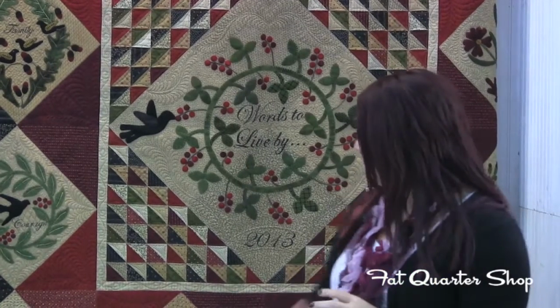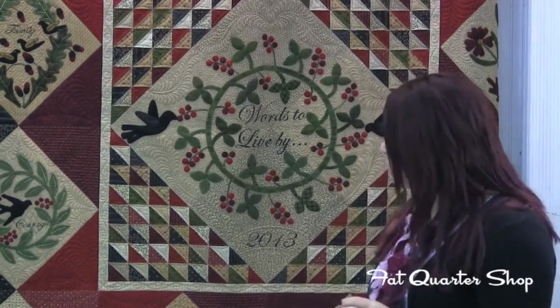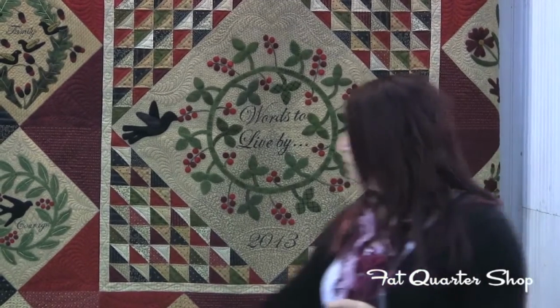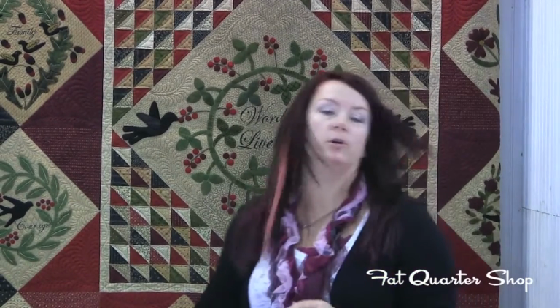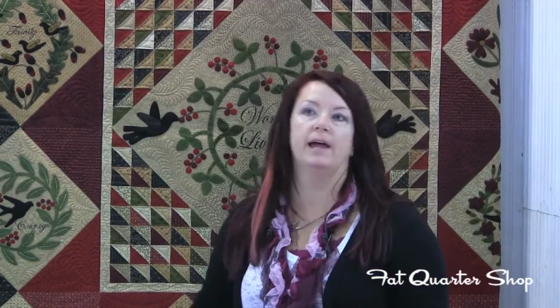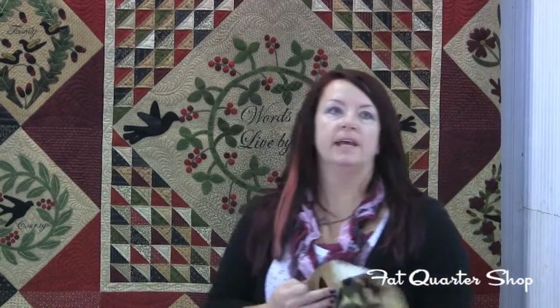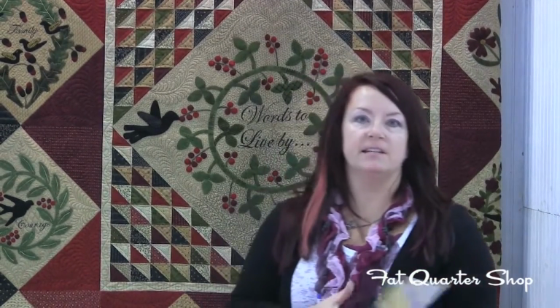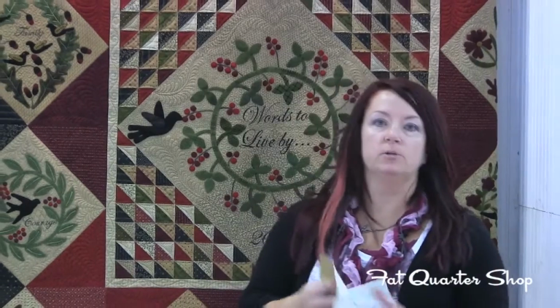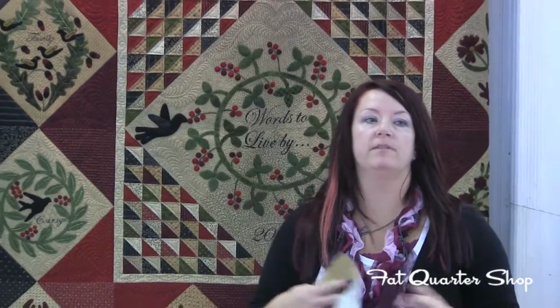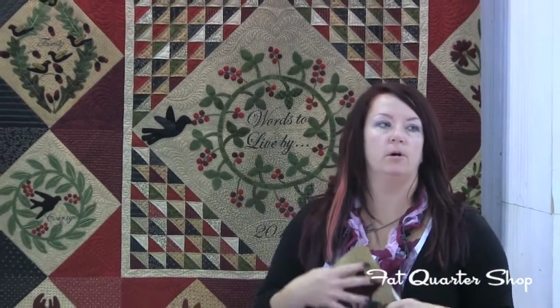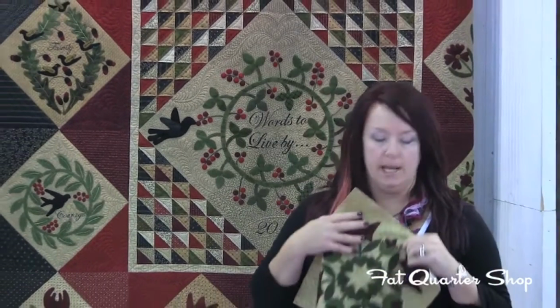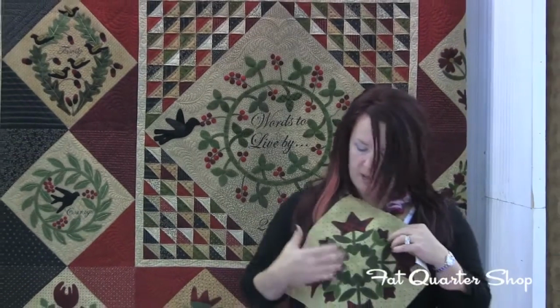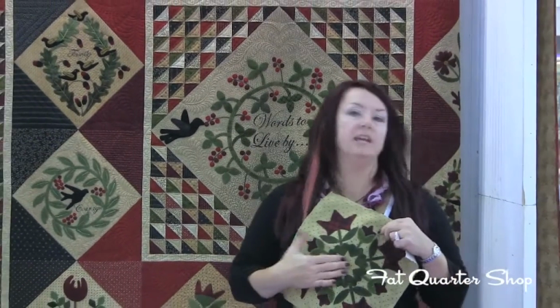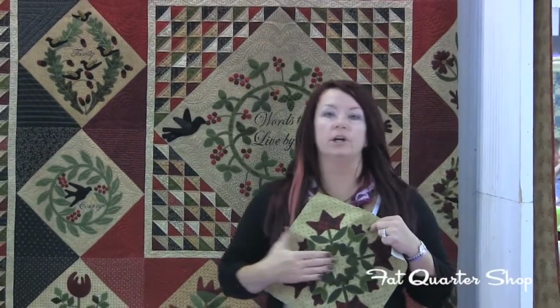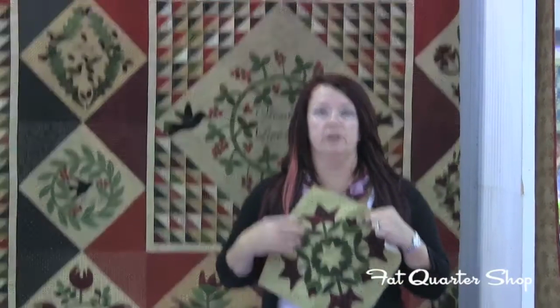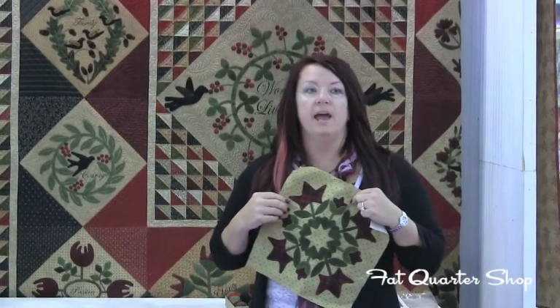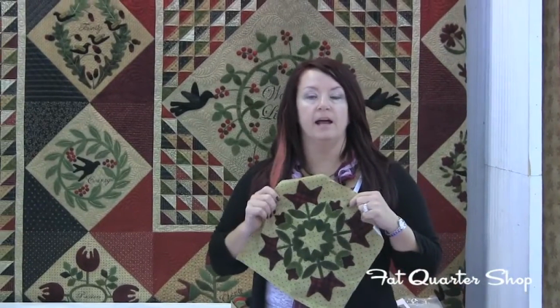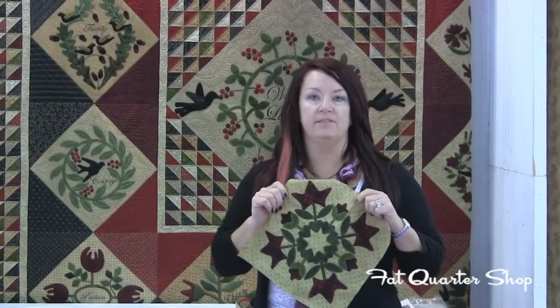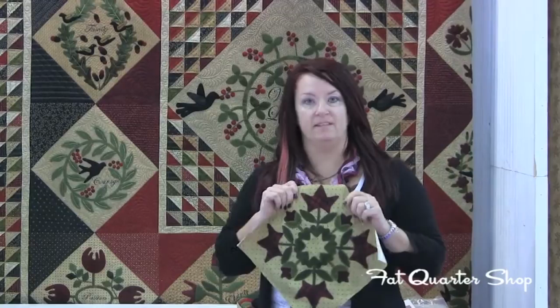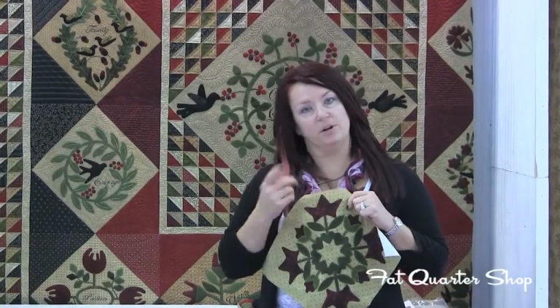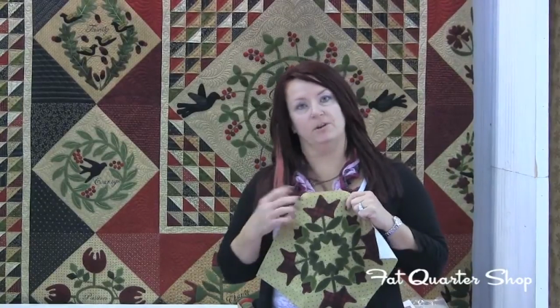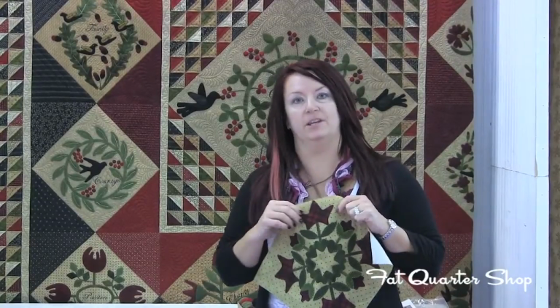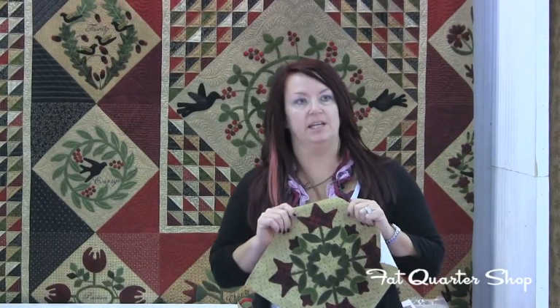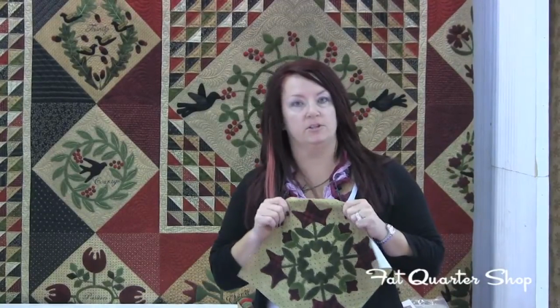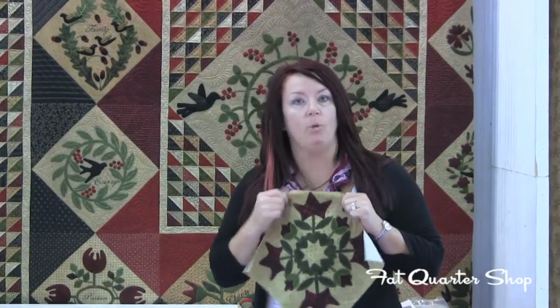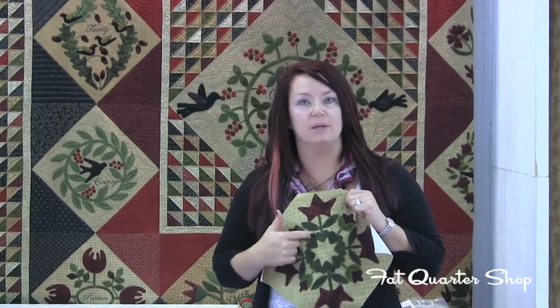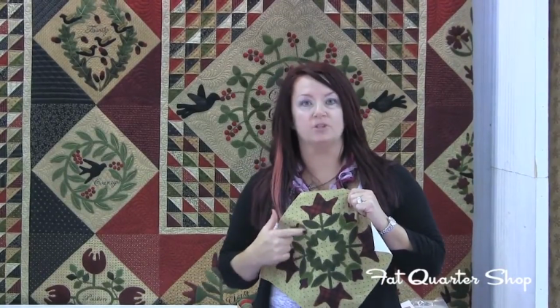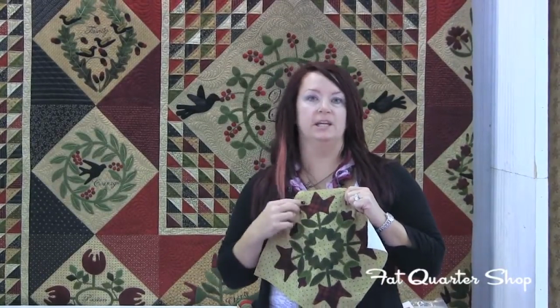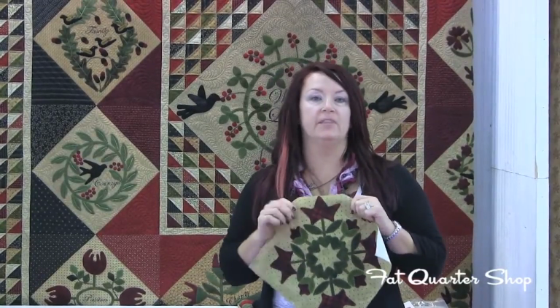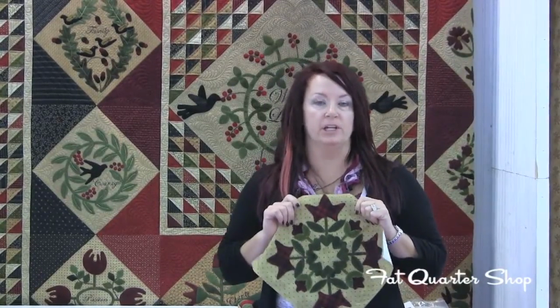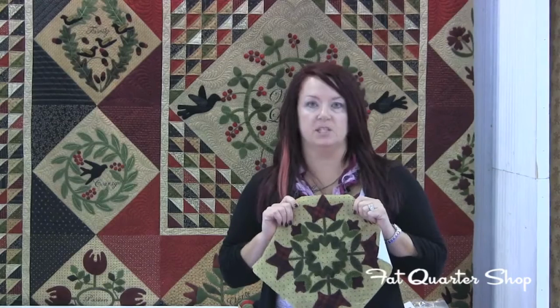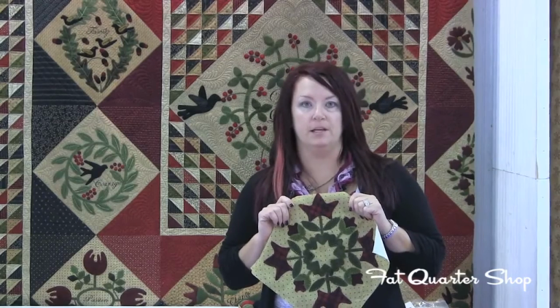Later on today I'm going to do another video and I'm going to actually ink the word in here. I believe that Fat Quoters is going to give you the link so you can watch me actually ink the word into this block.